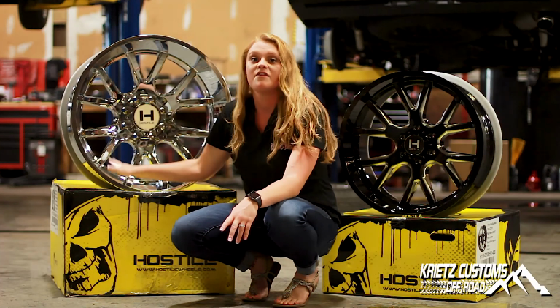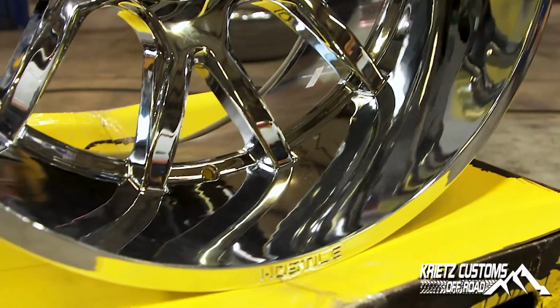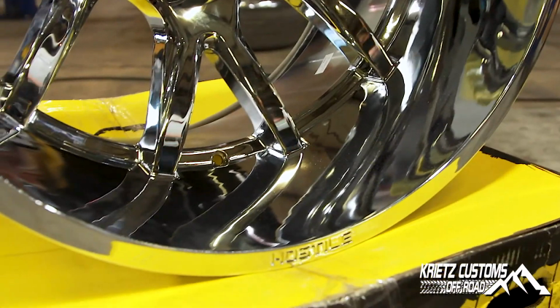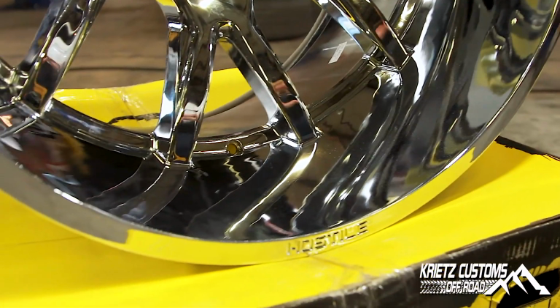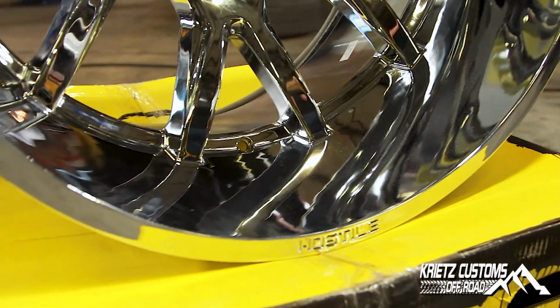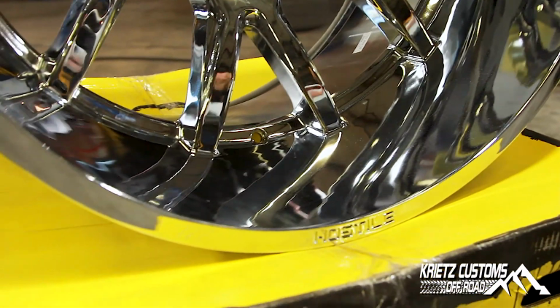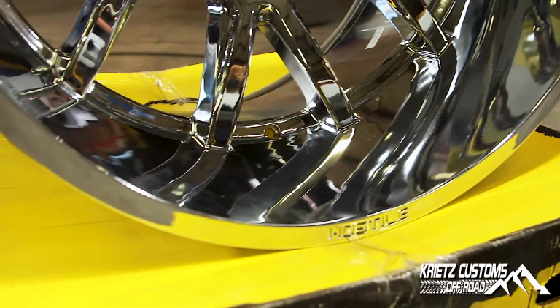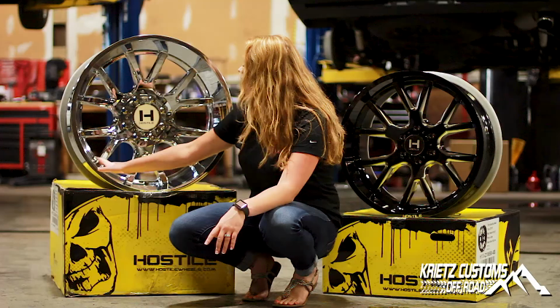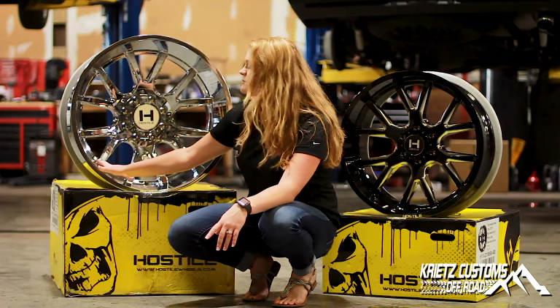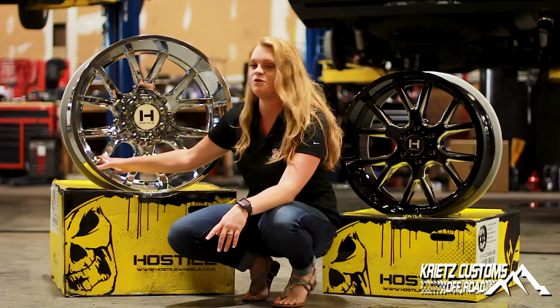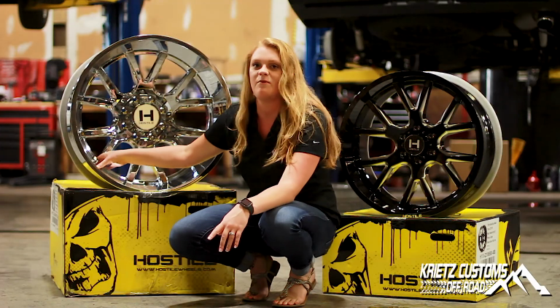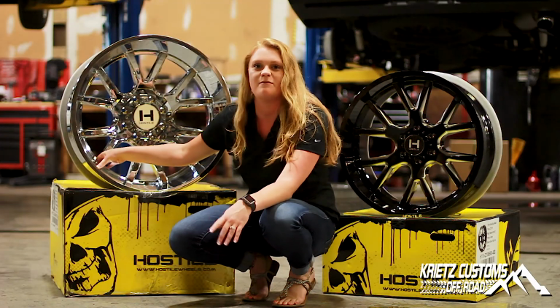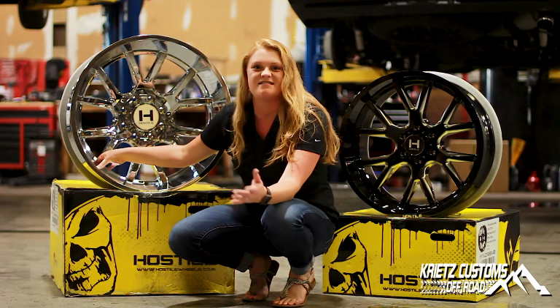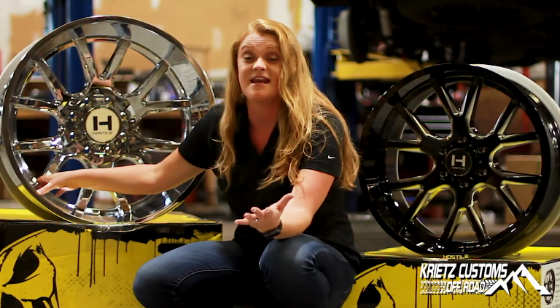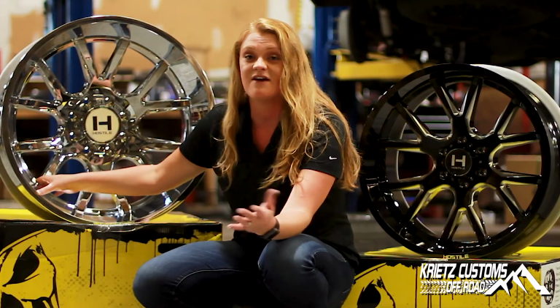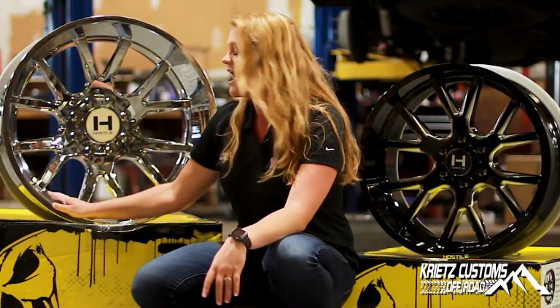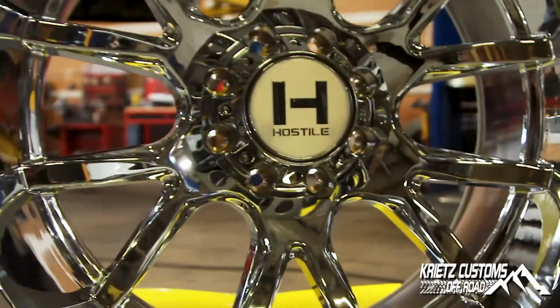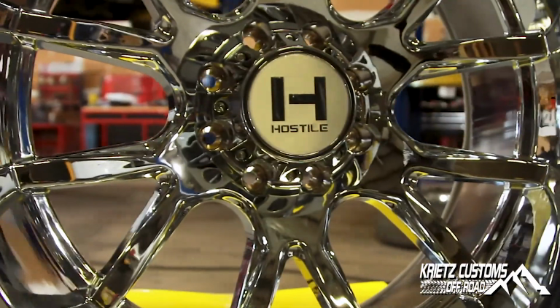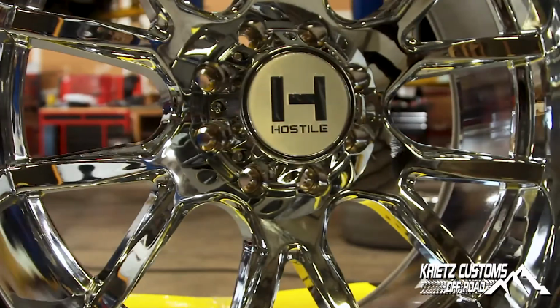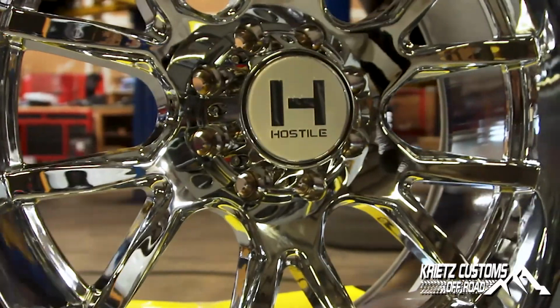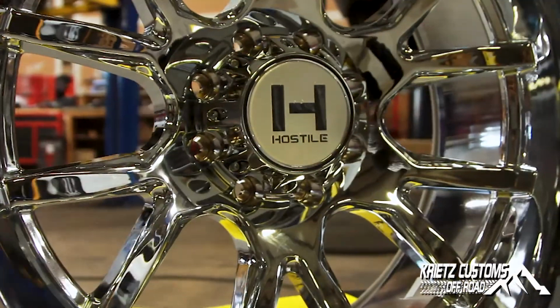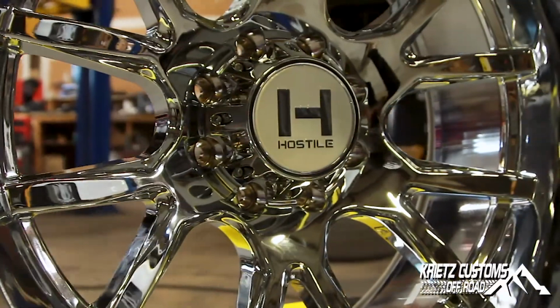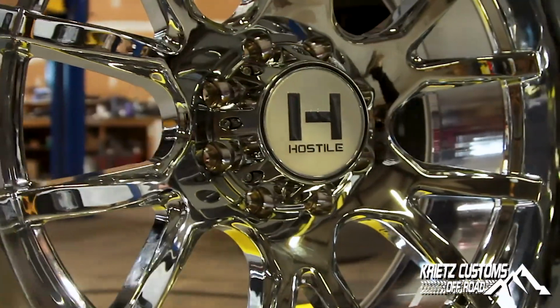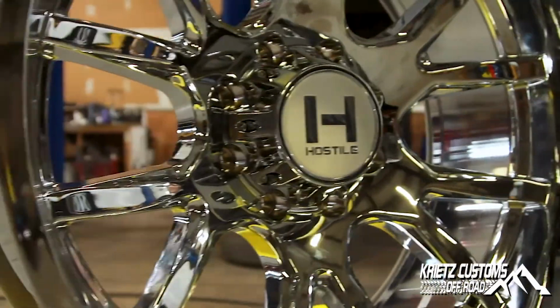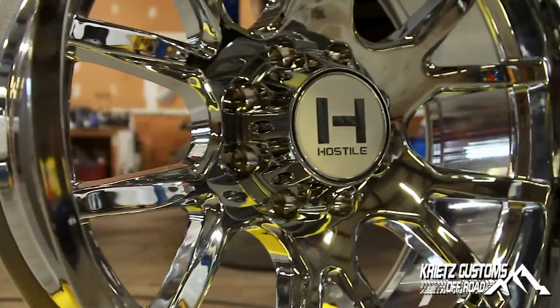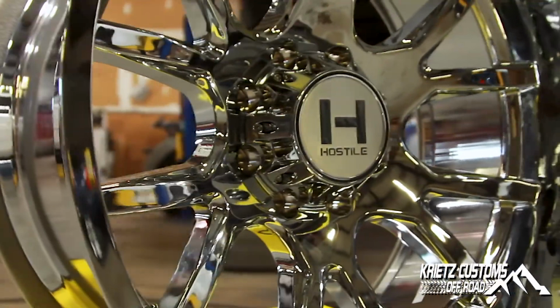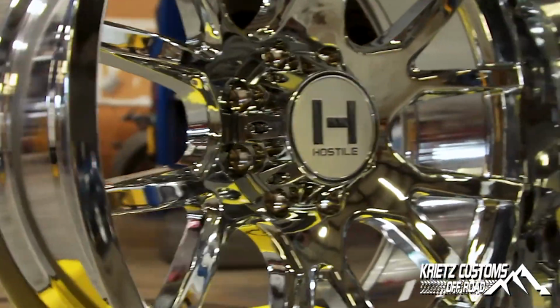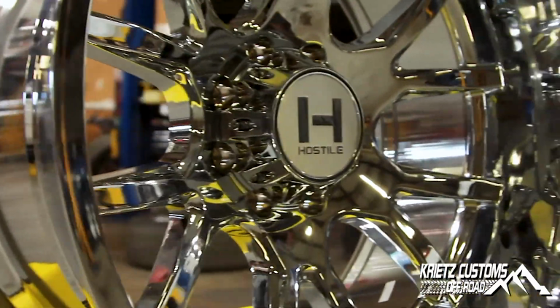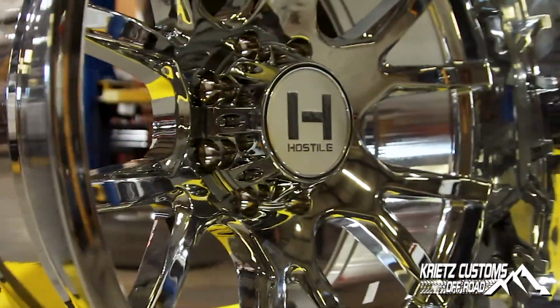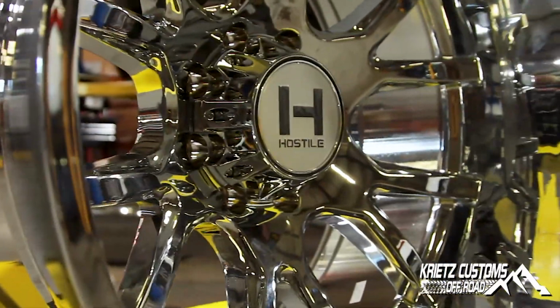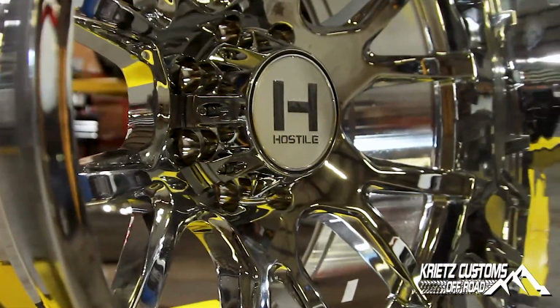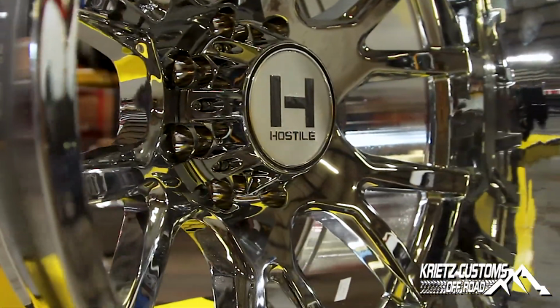This lip is about a seven-inch lip. In the front of the spokes you probably have about a six and a half, and then in between your spokes you have just about a seven-inch, so you're going to get that concave look to your wheels.